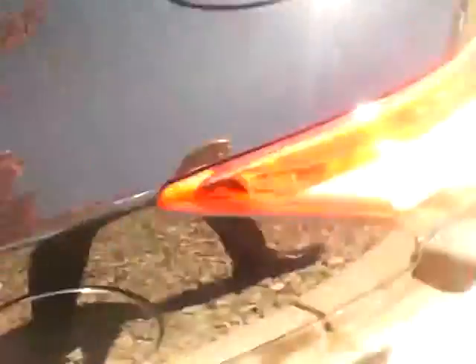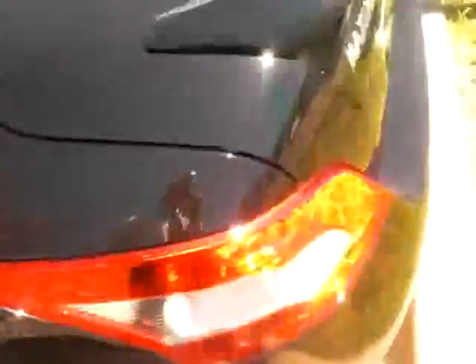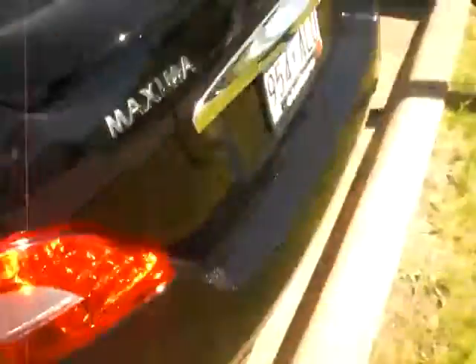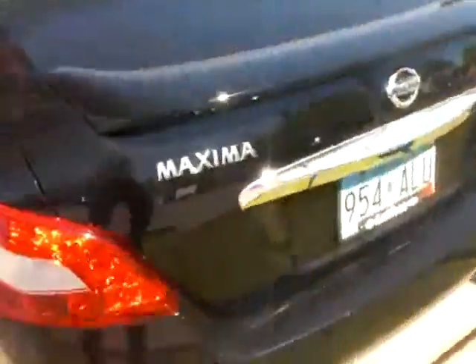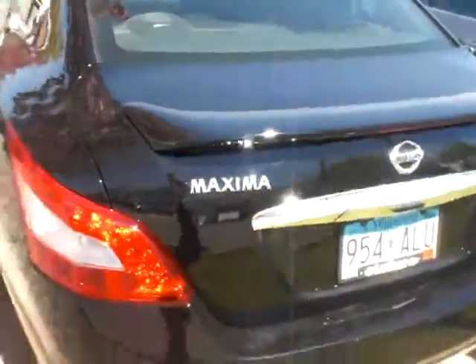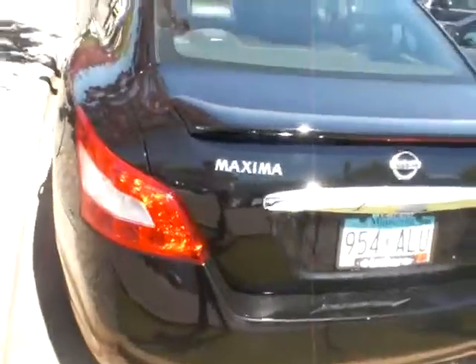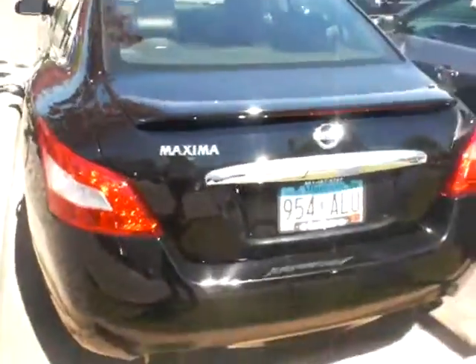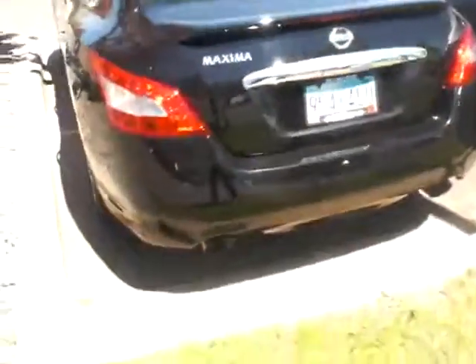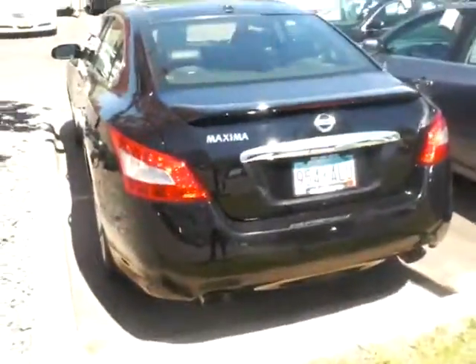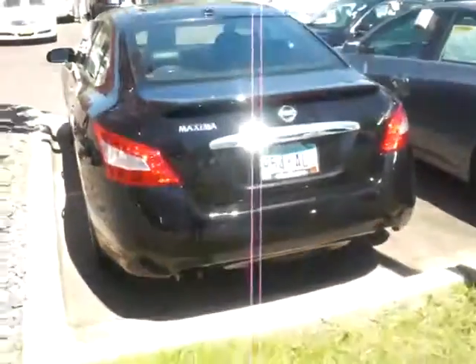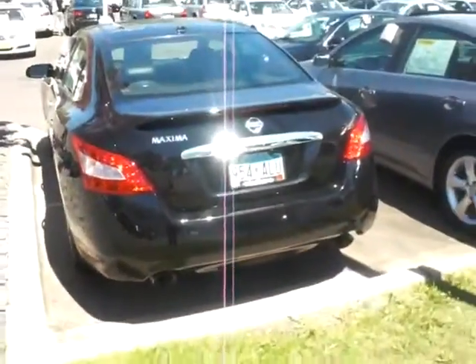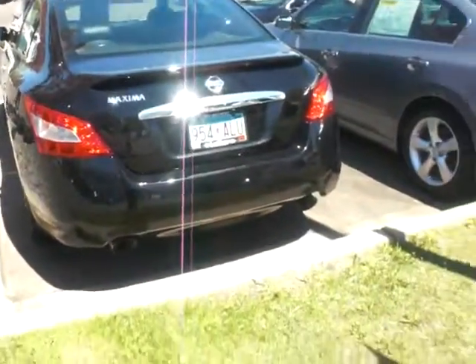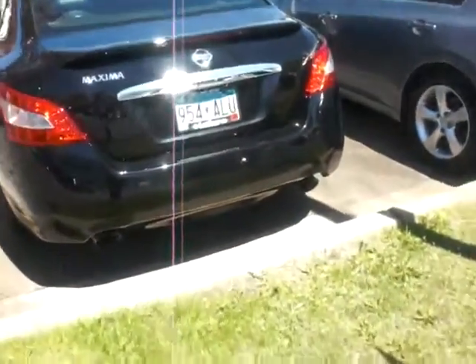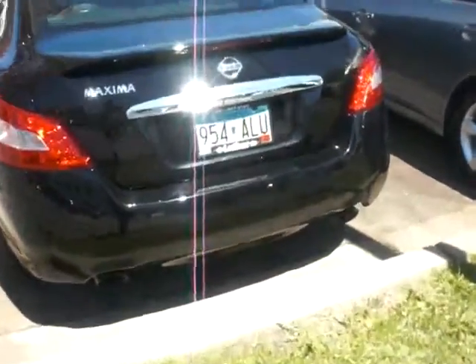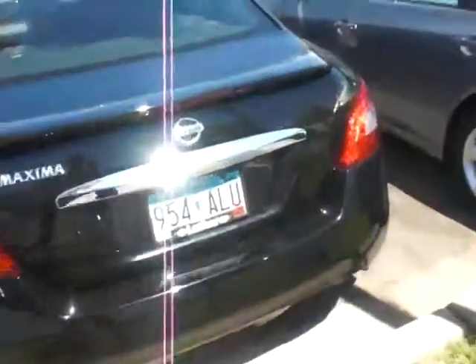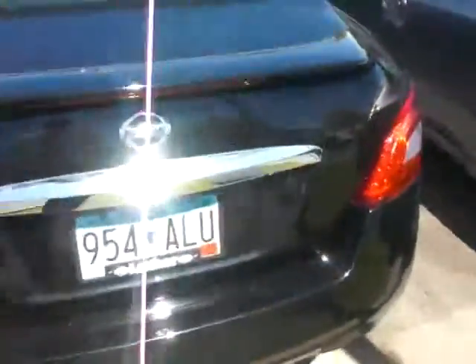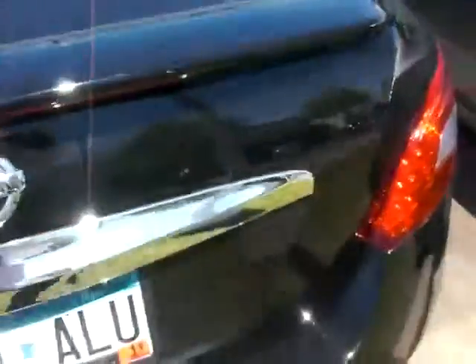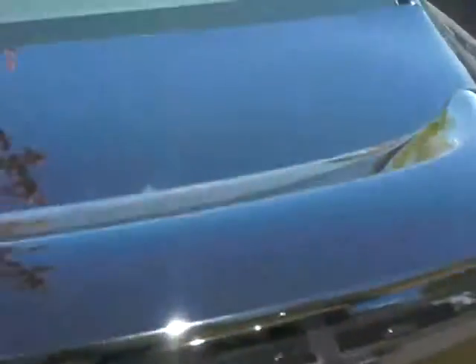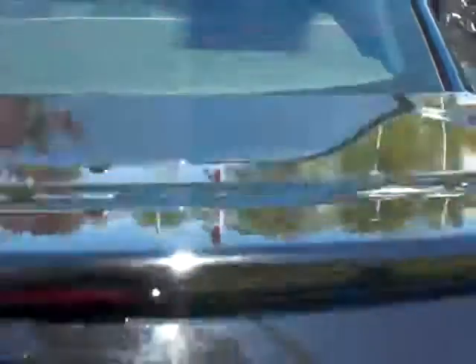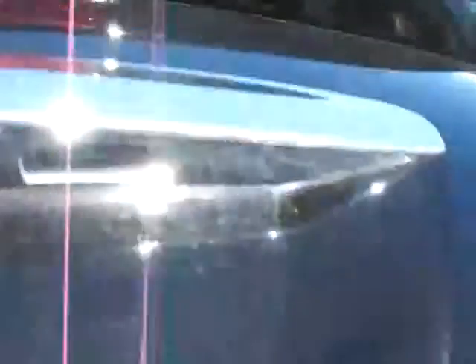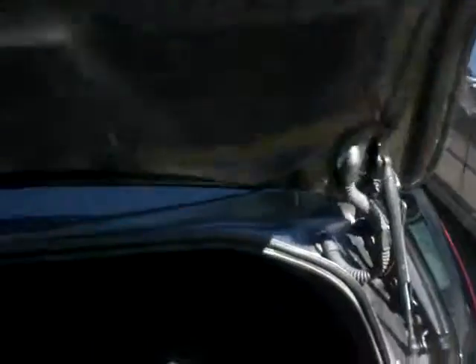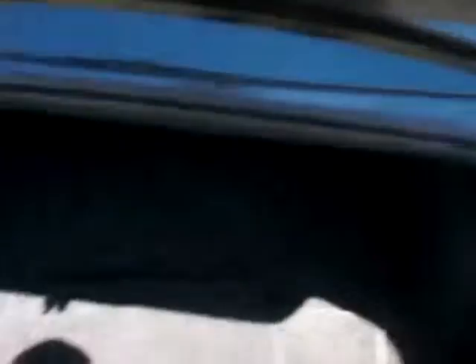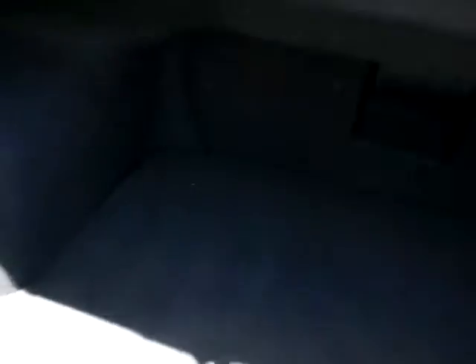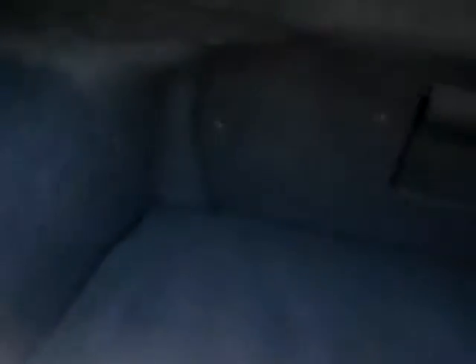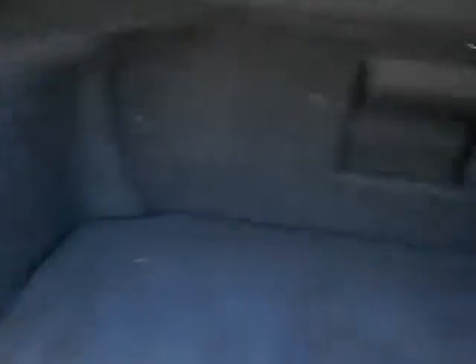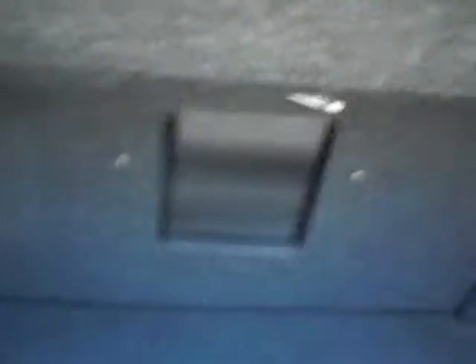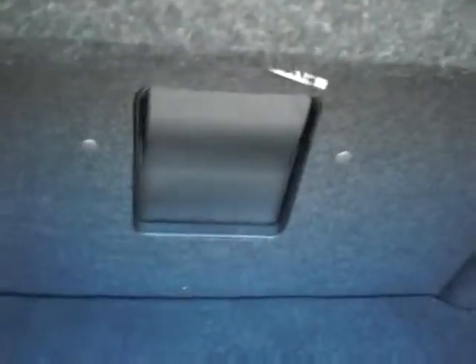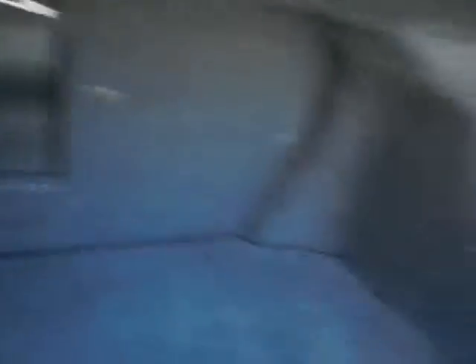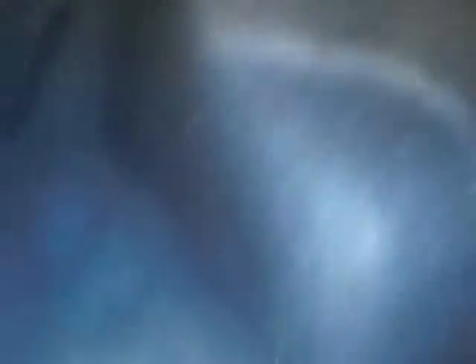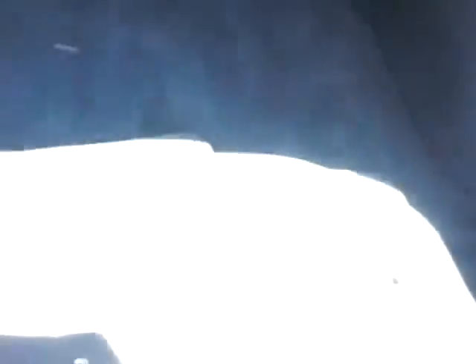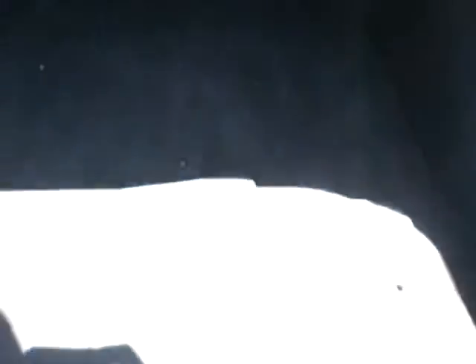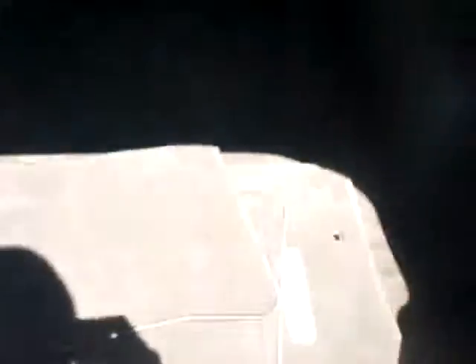Bringing it into the back end of the vehicle — it's black on black, very, very popular. It does have the rear backup camera as well. There's a pass-through in the rear and all of your factory mats.